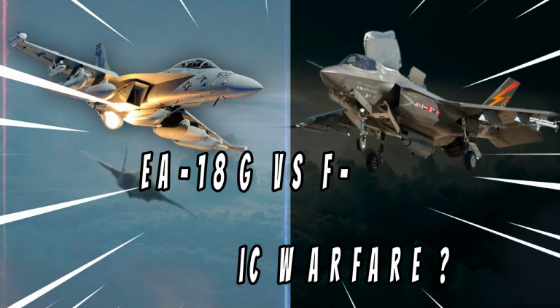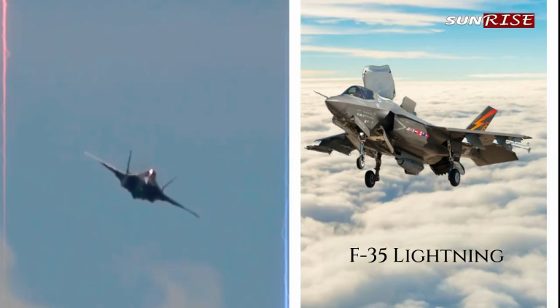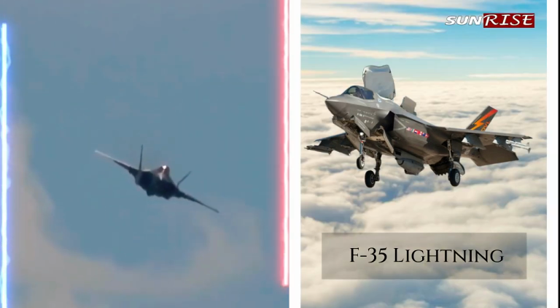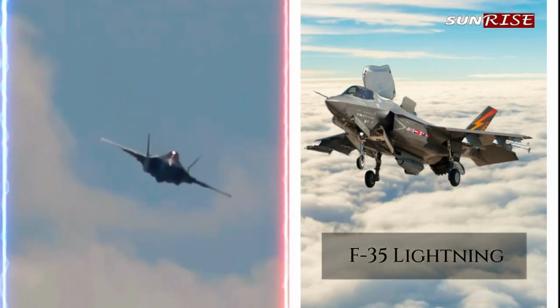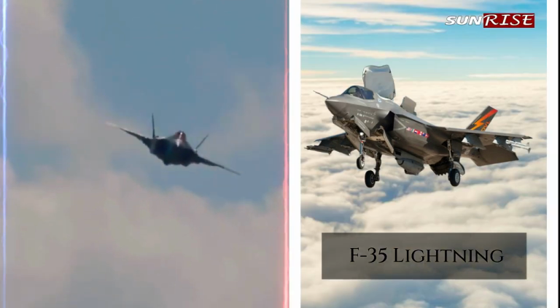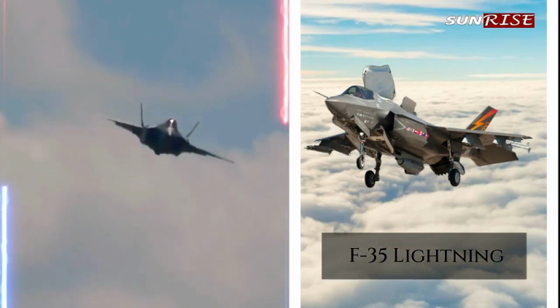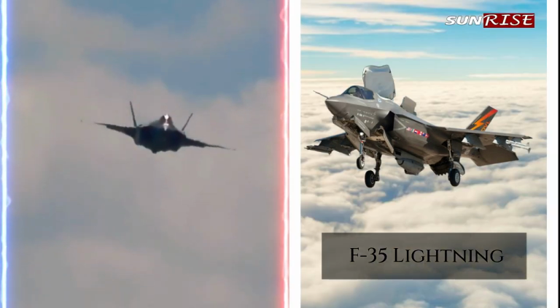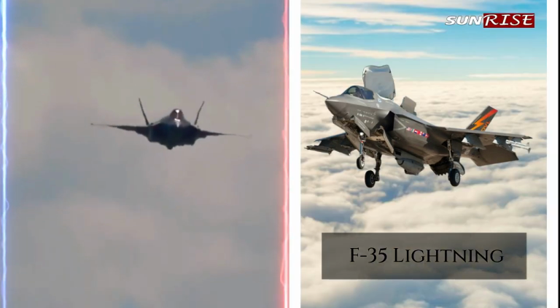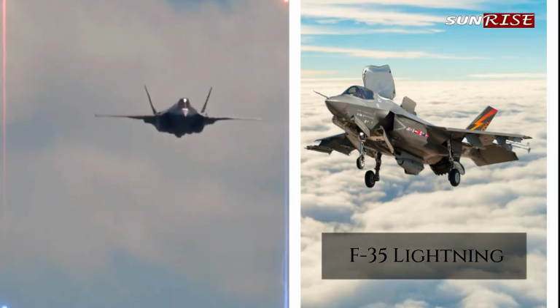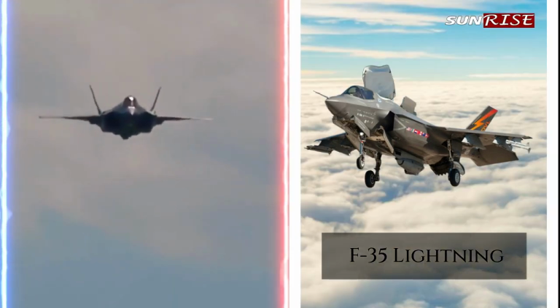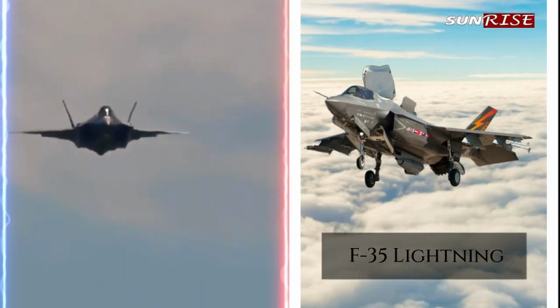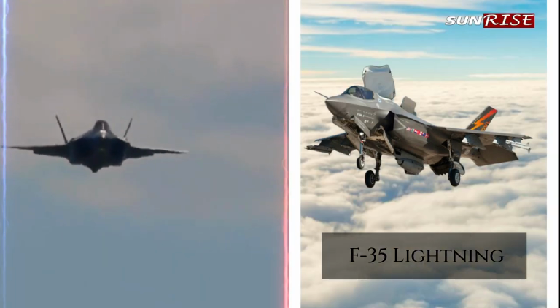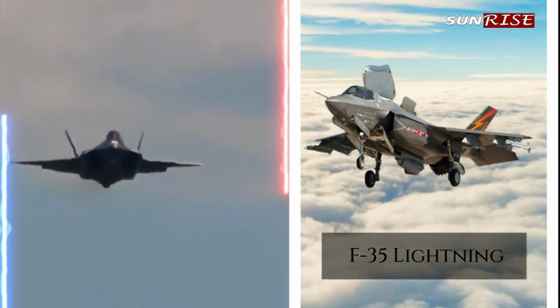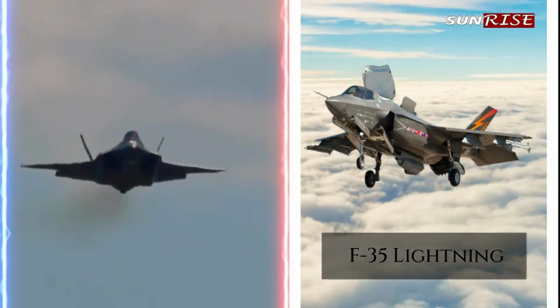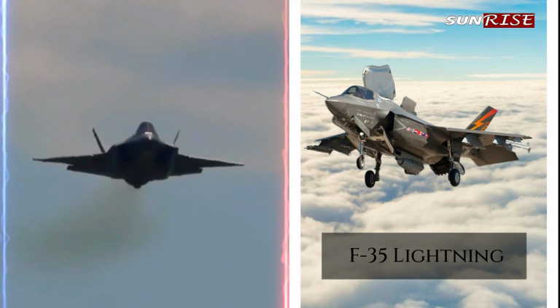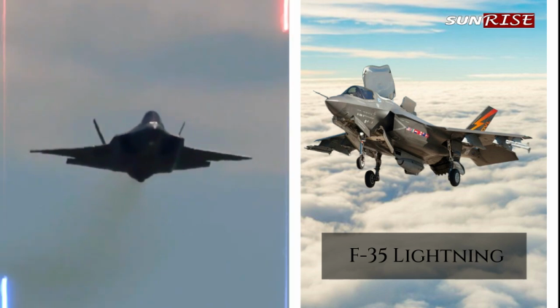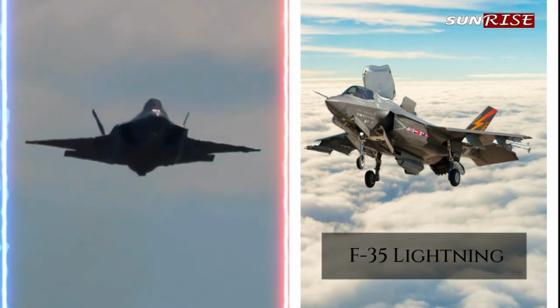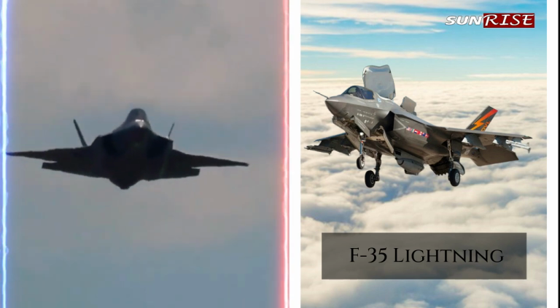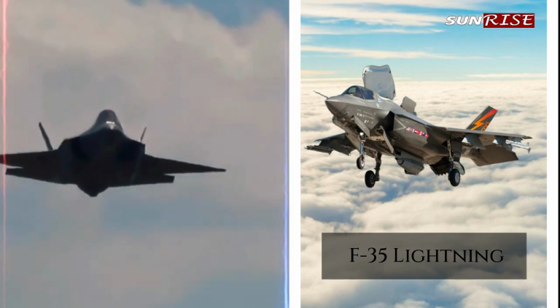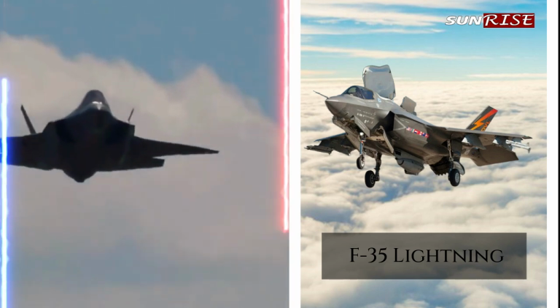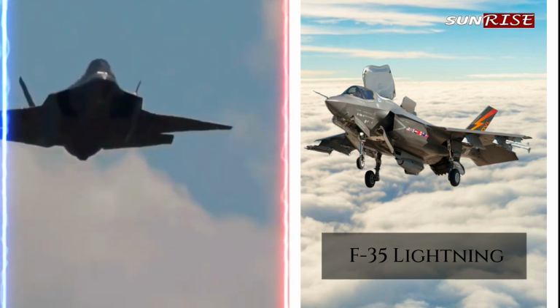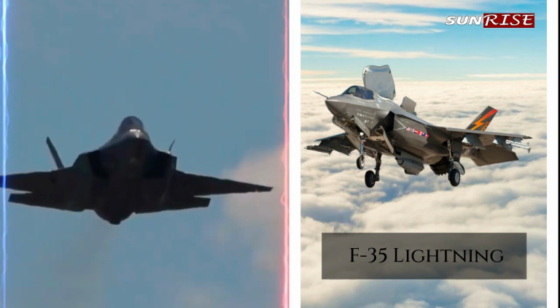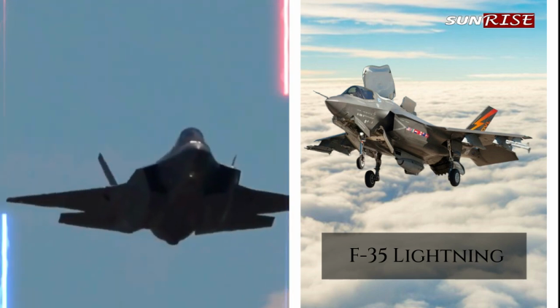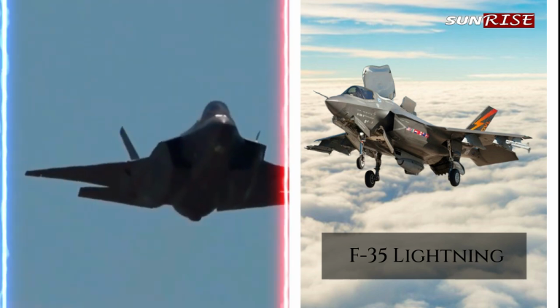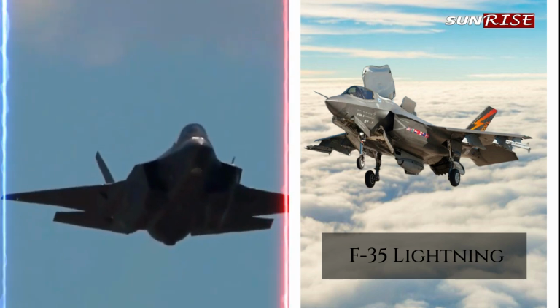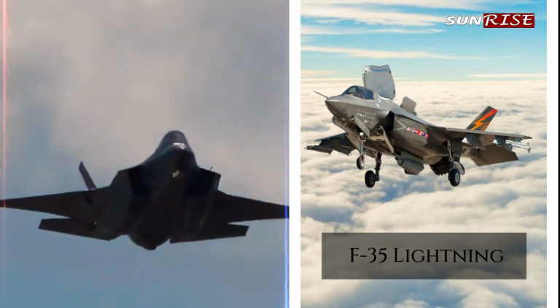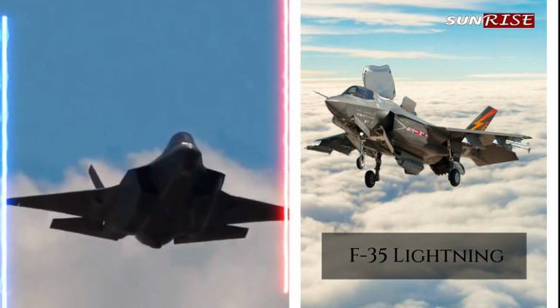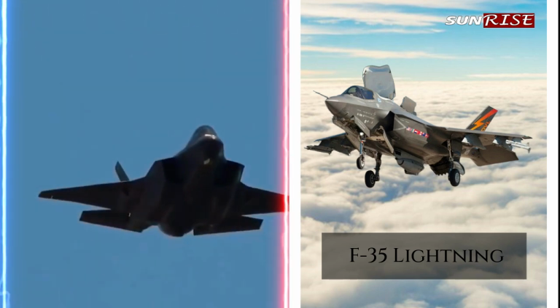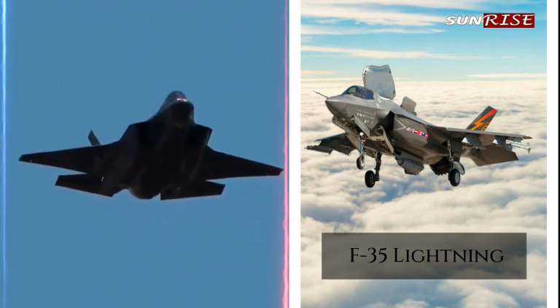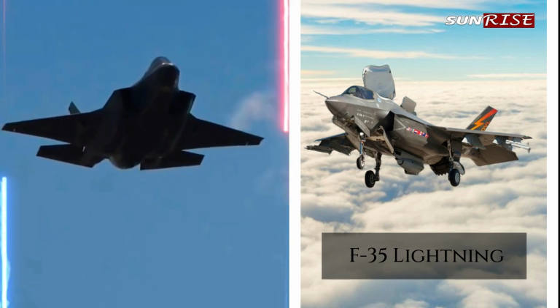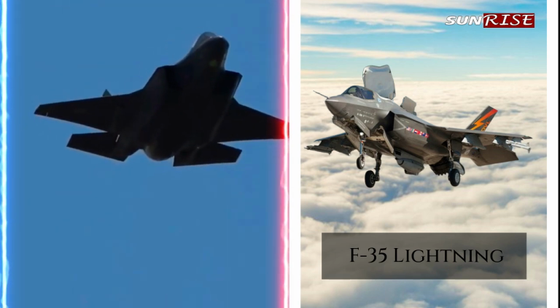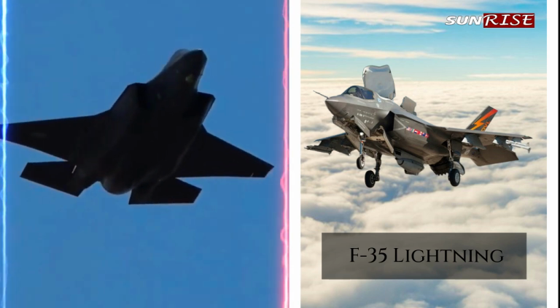The F-35 Lightning II is a fifth-generation multirole fighter developed by Lockheed Martin for the United States Air Force (USAF), Navy (USN), and Marine Corps (USMC).